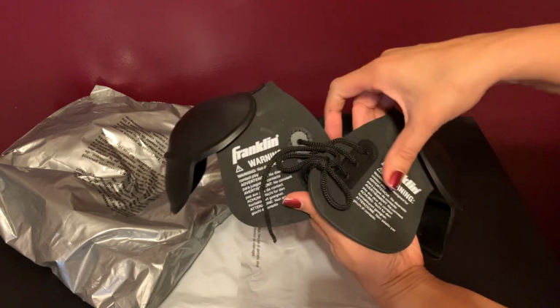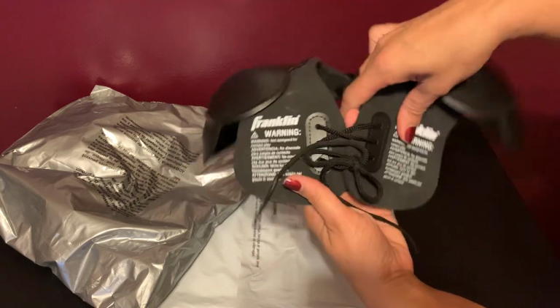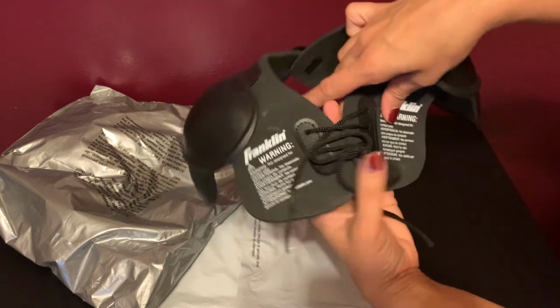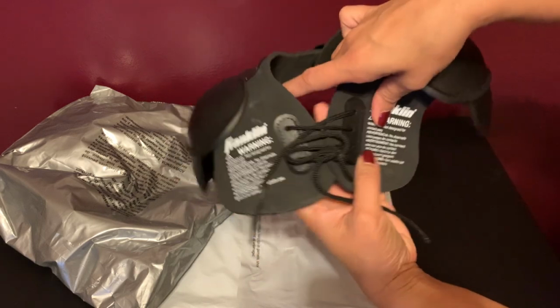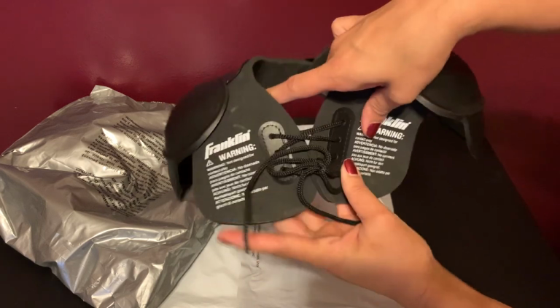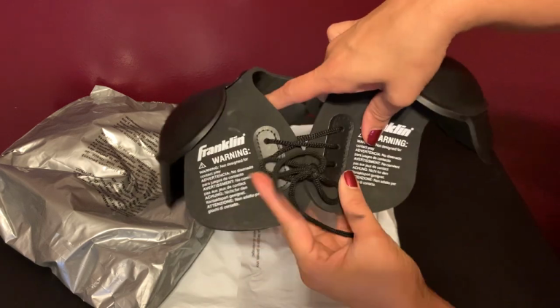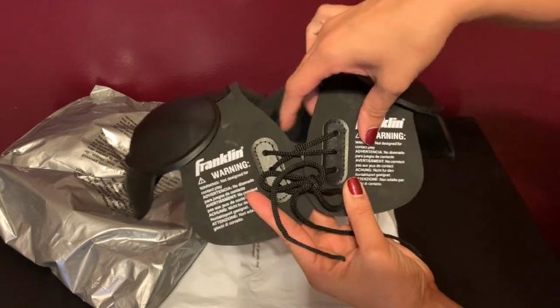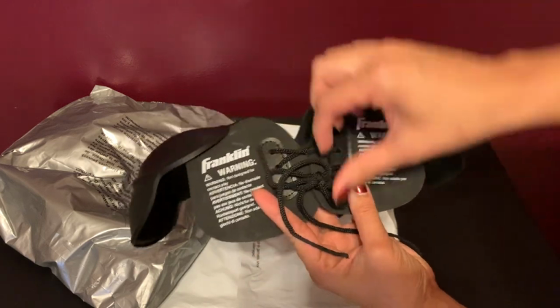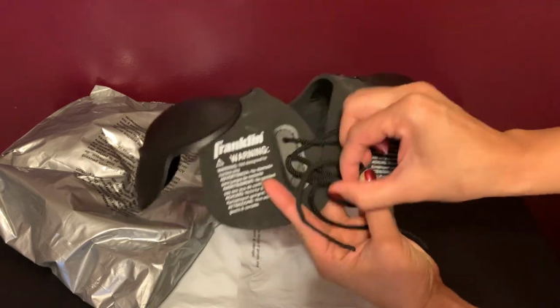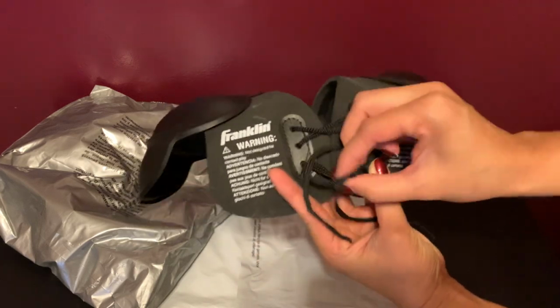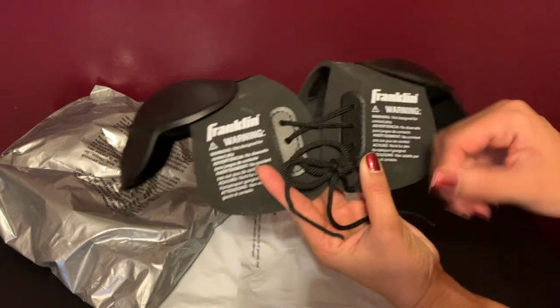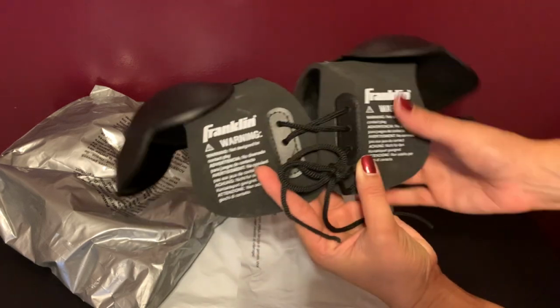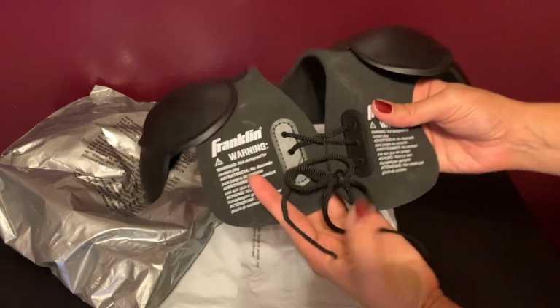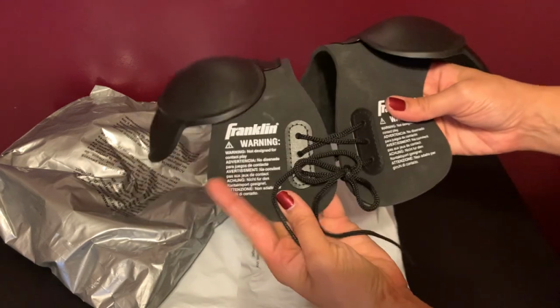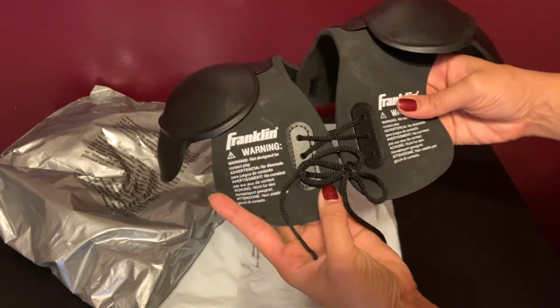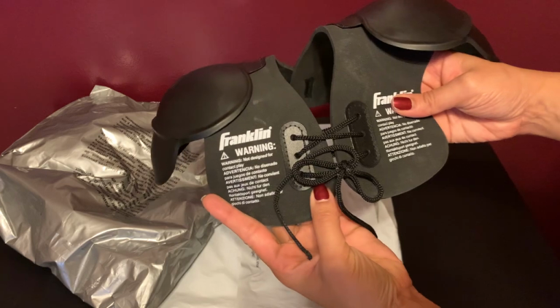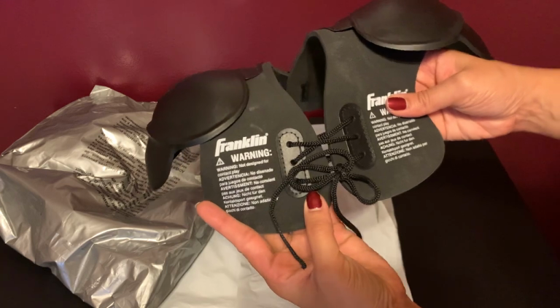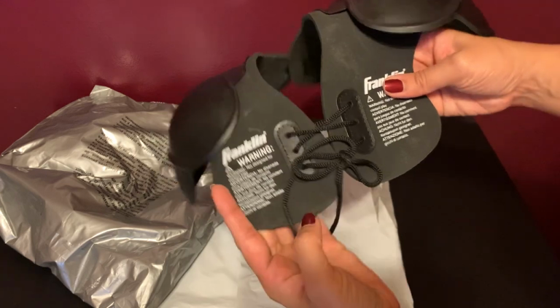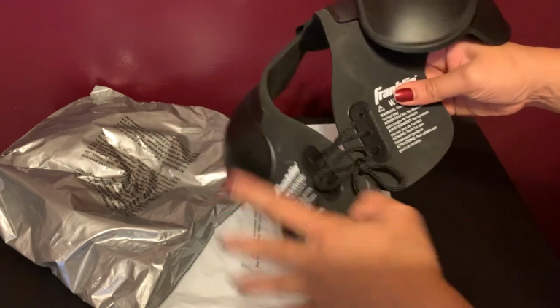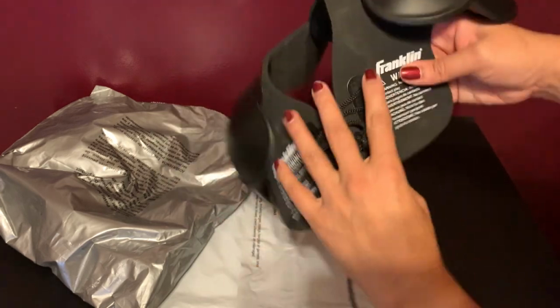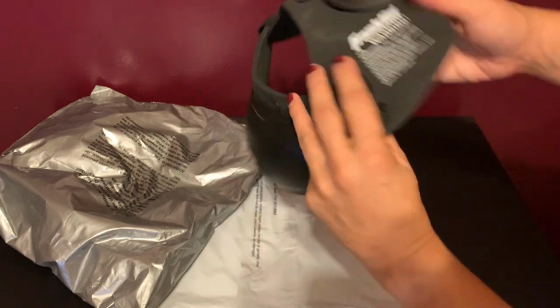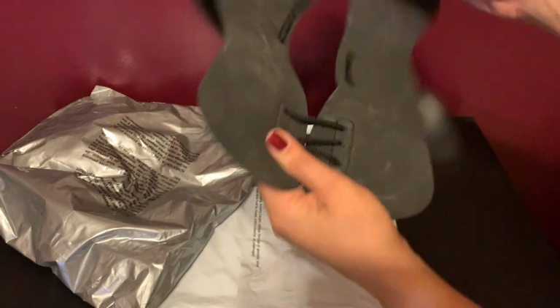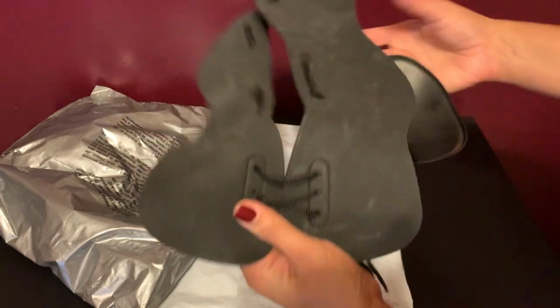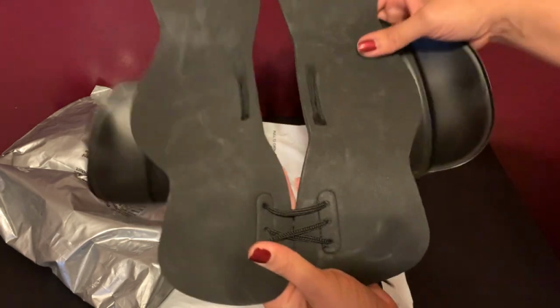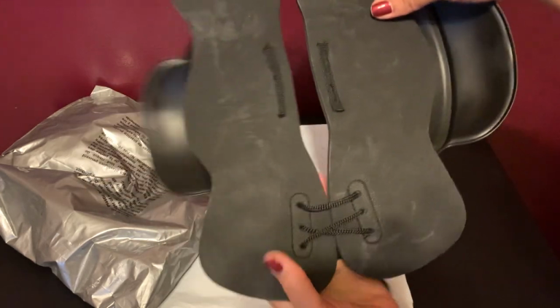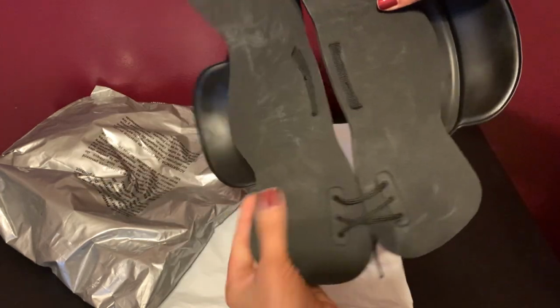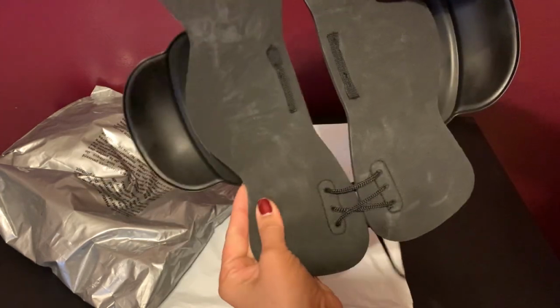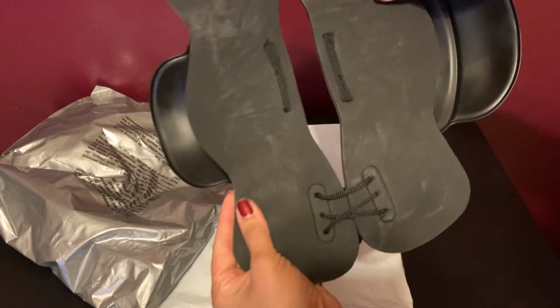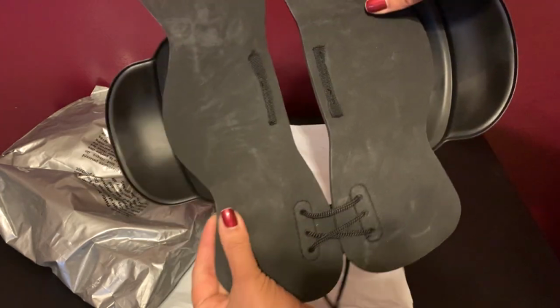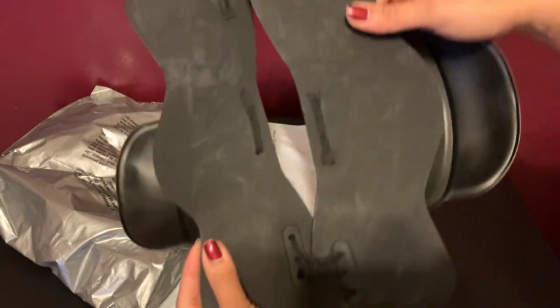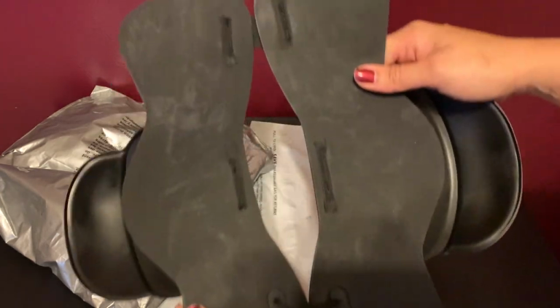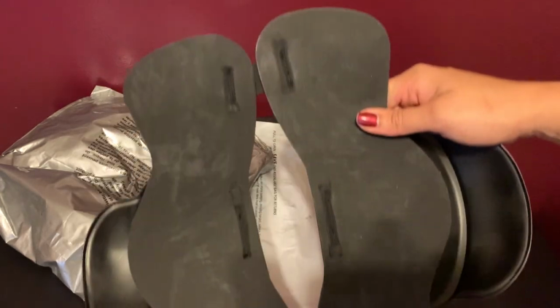And then you do have these laces here so you can adjust it depending on the chest size. Let me show you what the inside looks like. This is kind of a foam material.